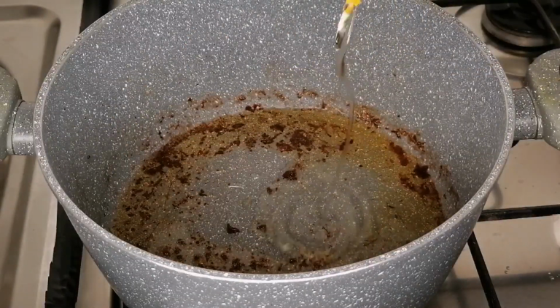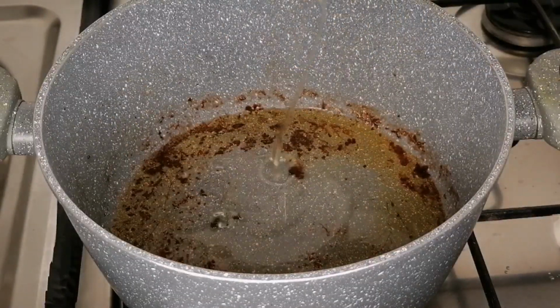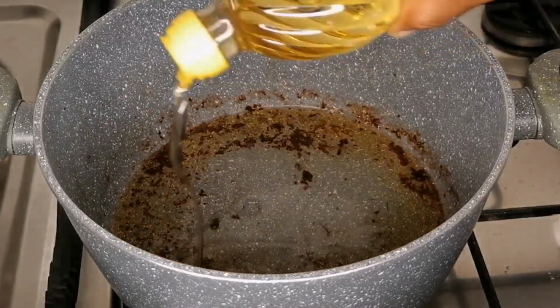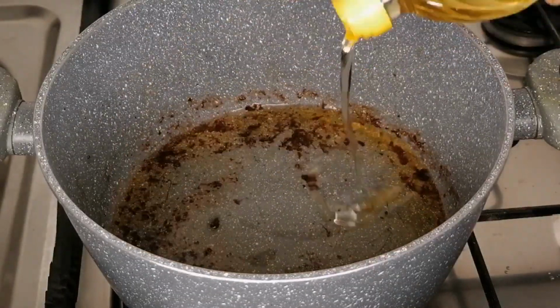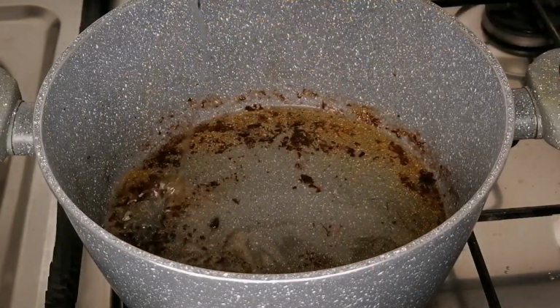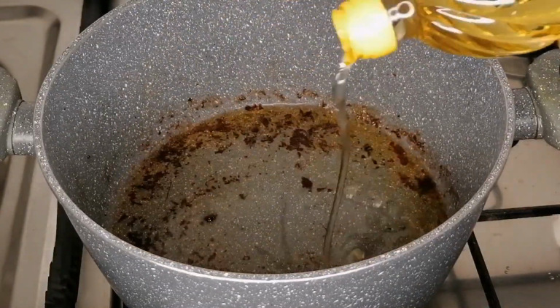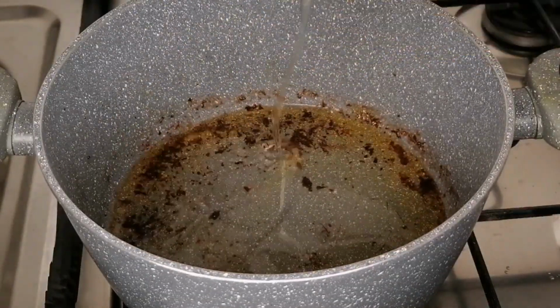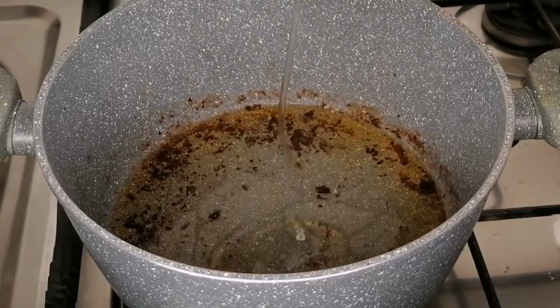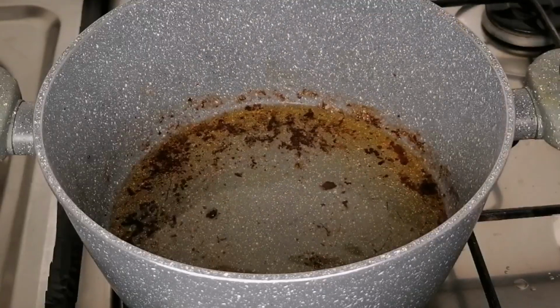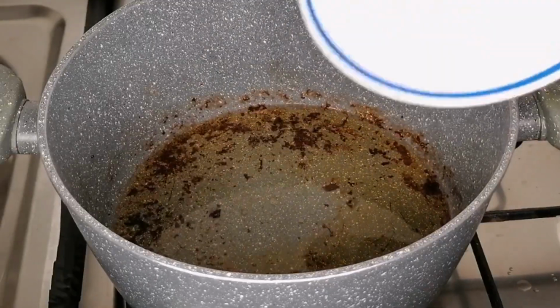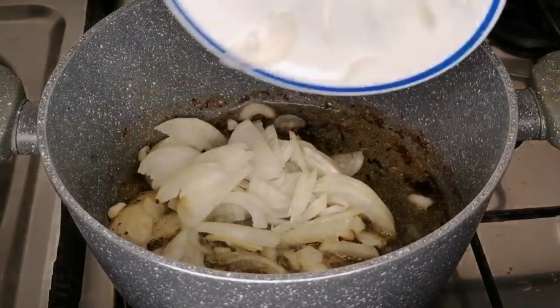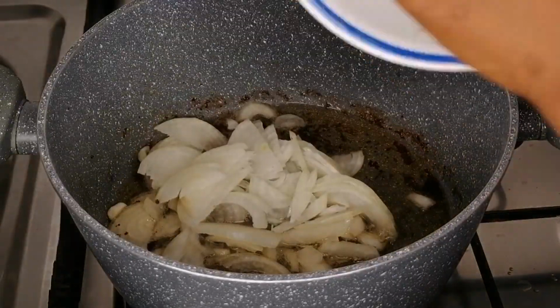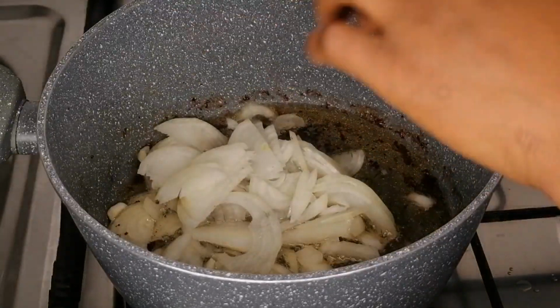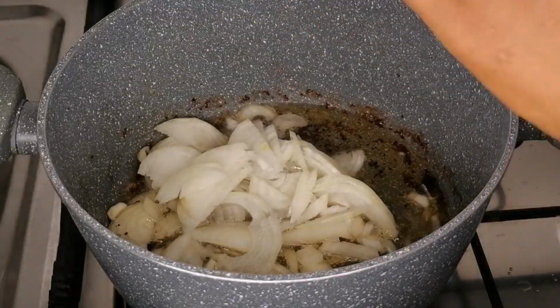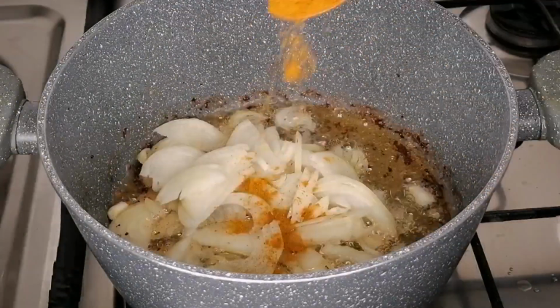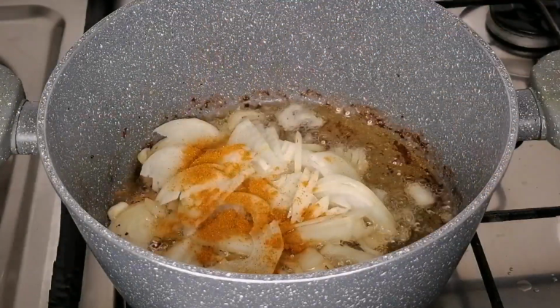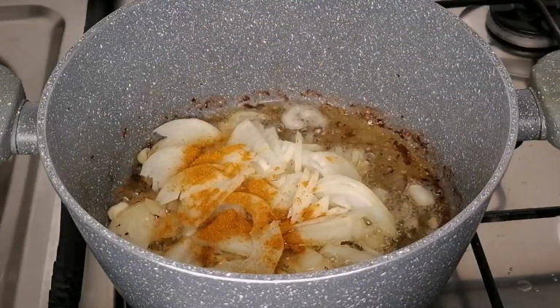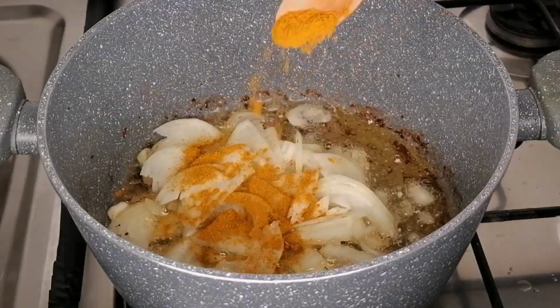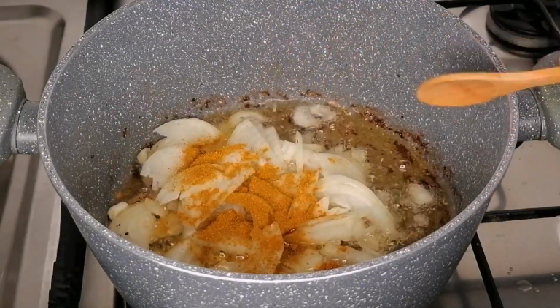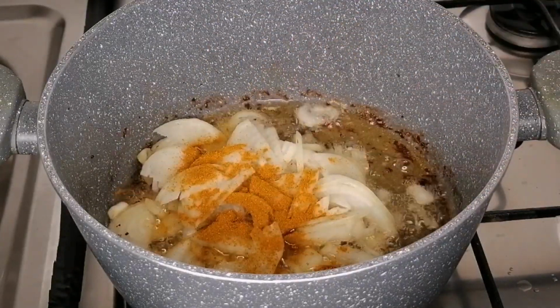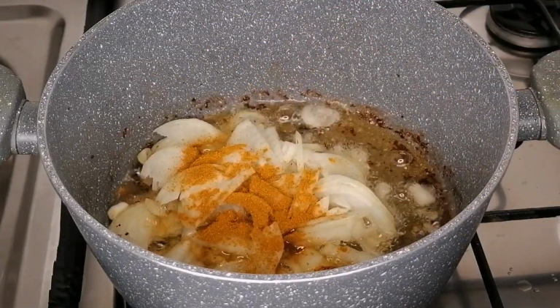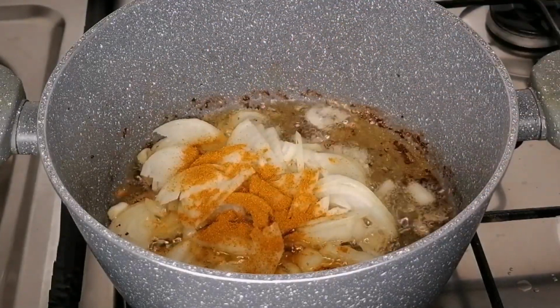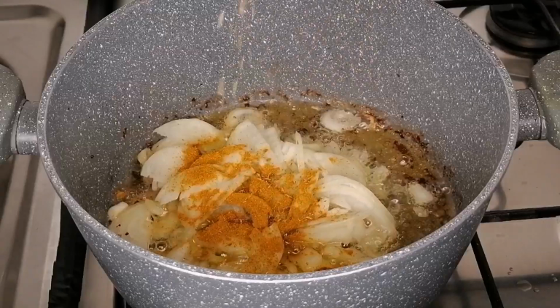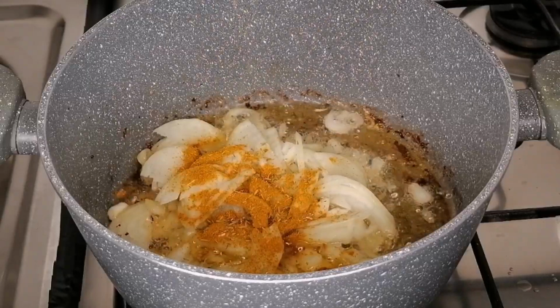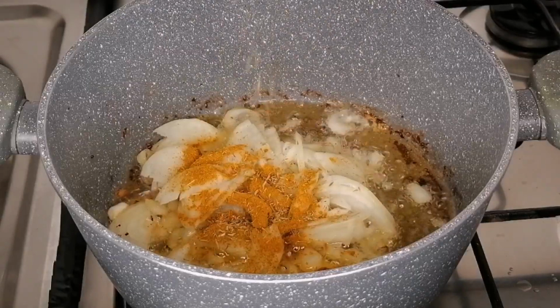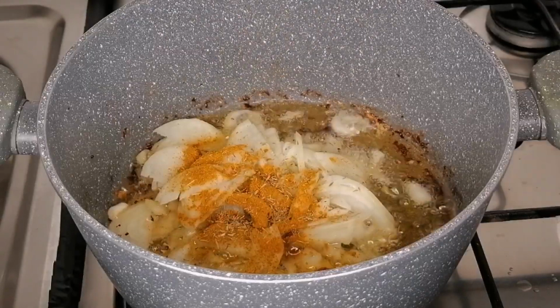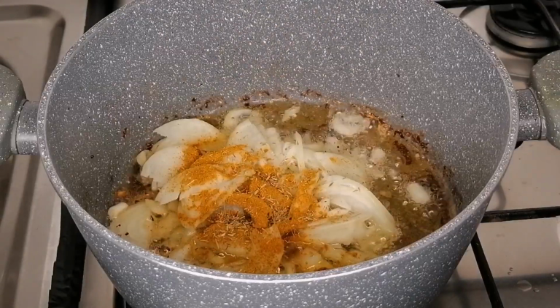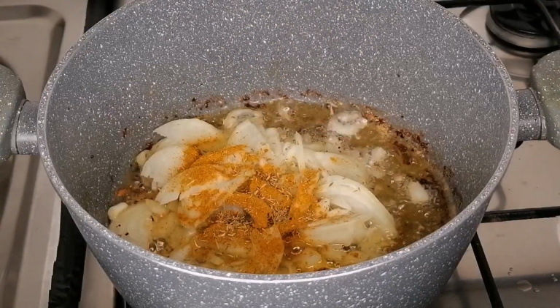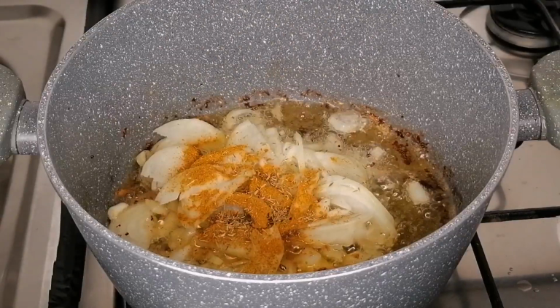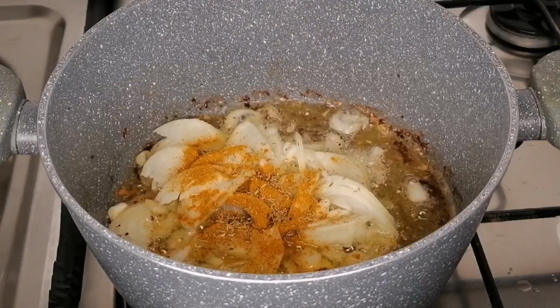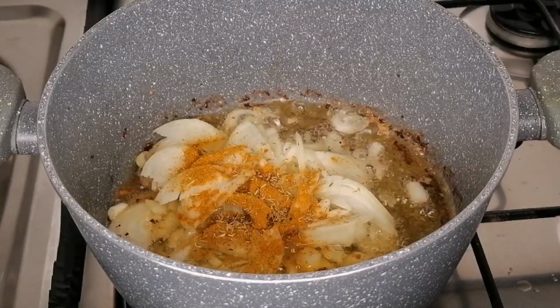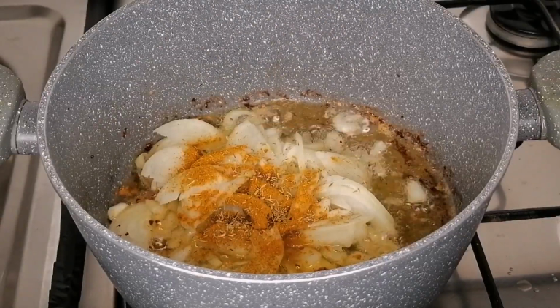Then I will add some more oil into the pot, transfer some chopped onions, add some curry and thyme for flavor, and we're going to sauté these for about two minutes.